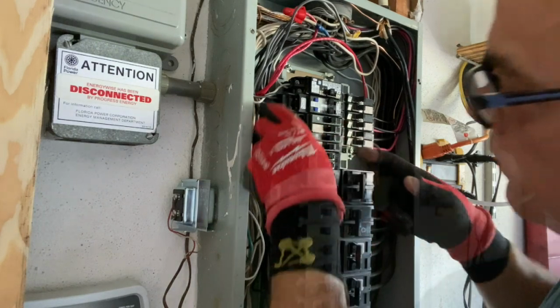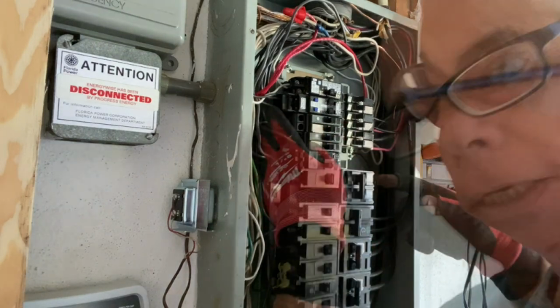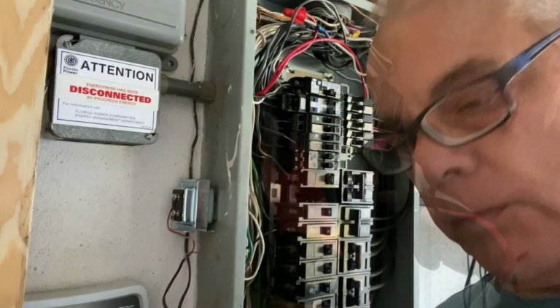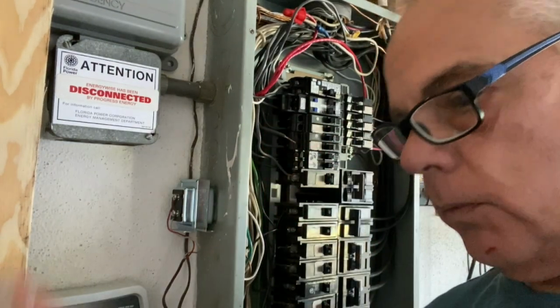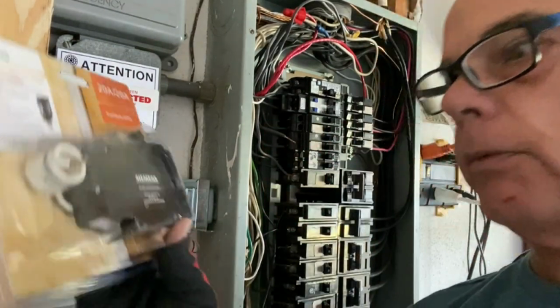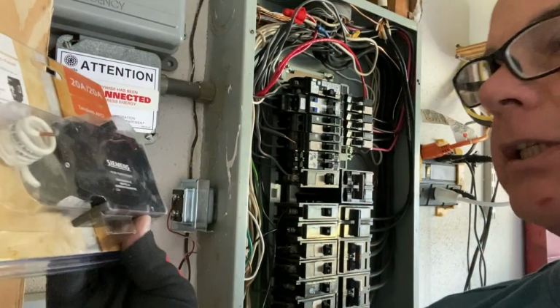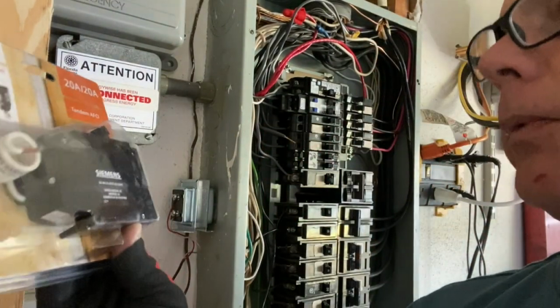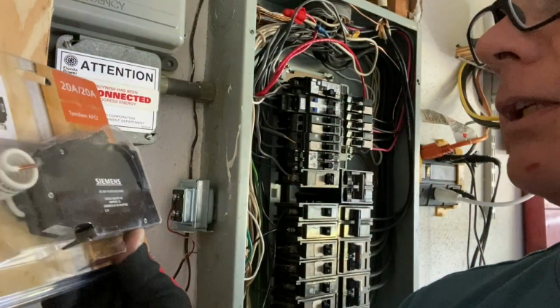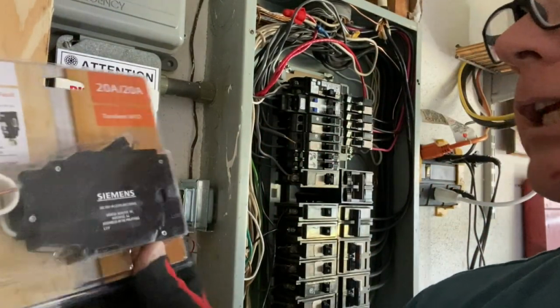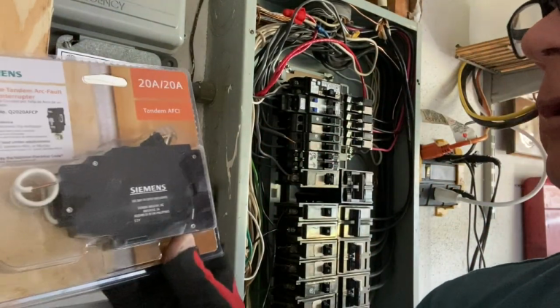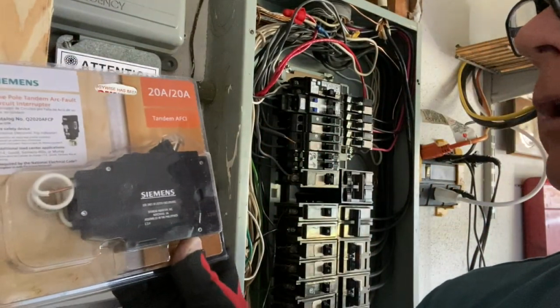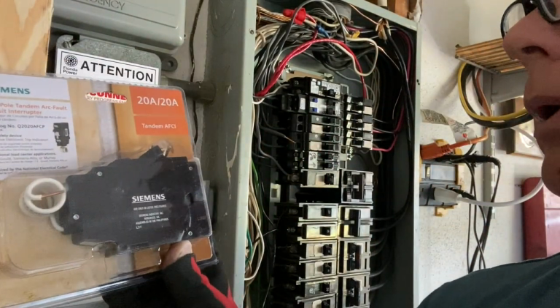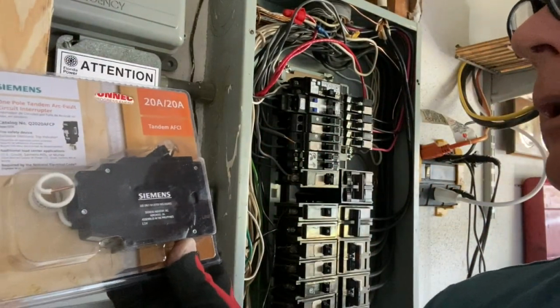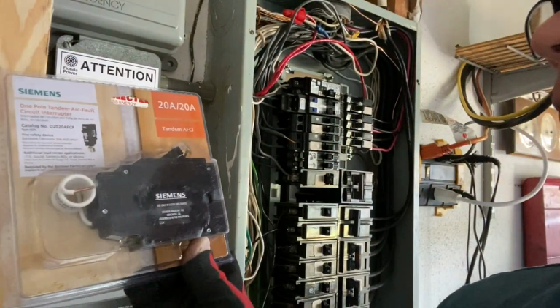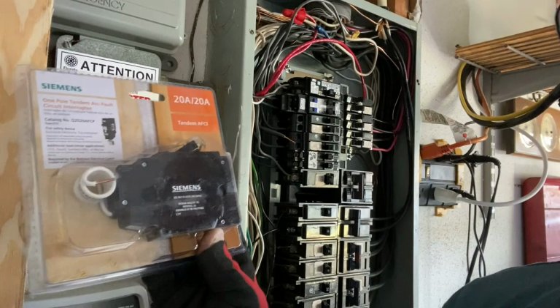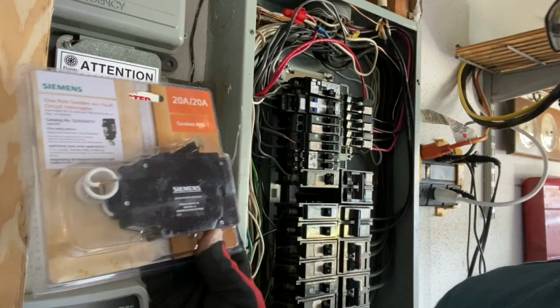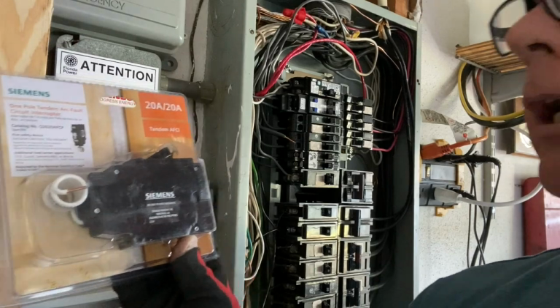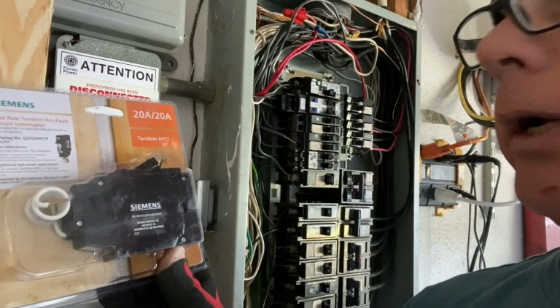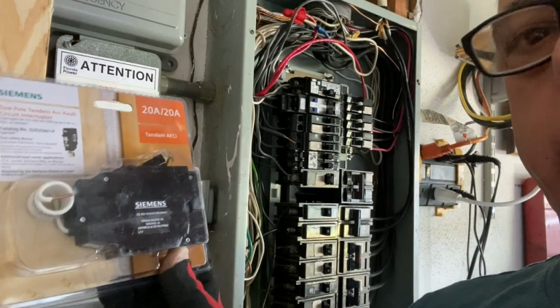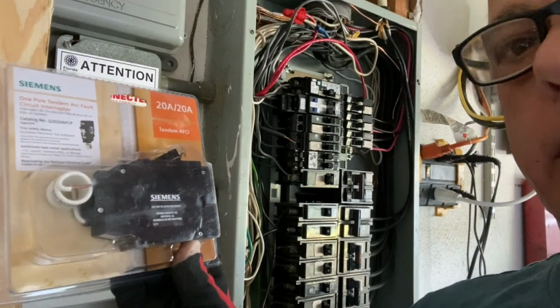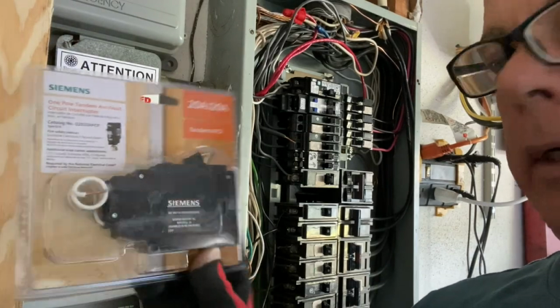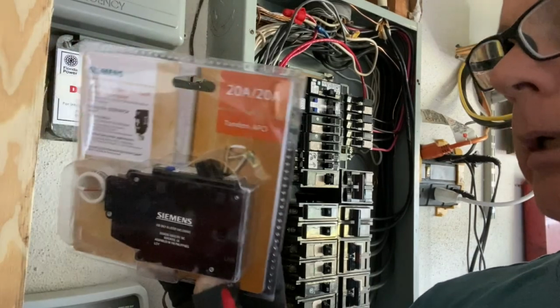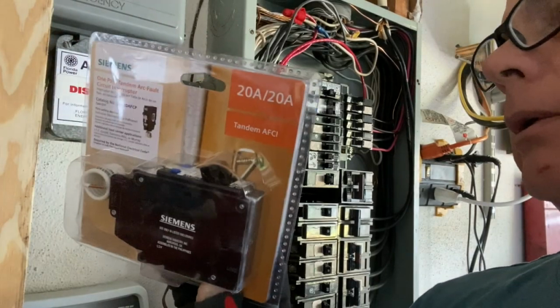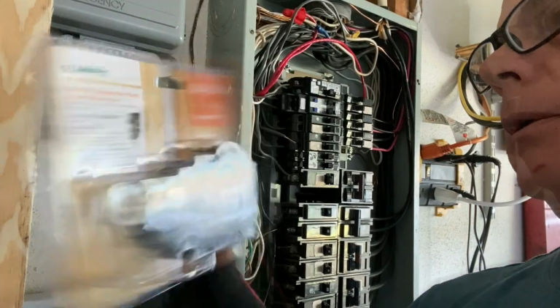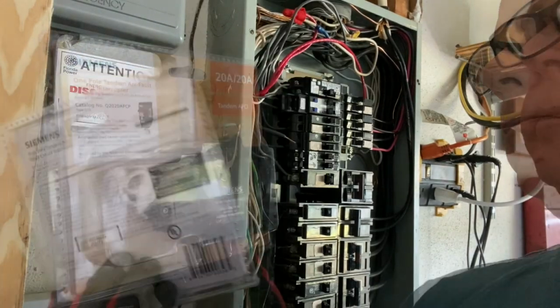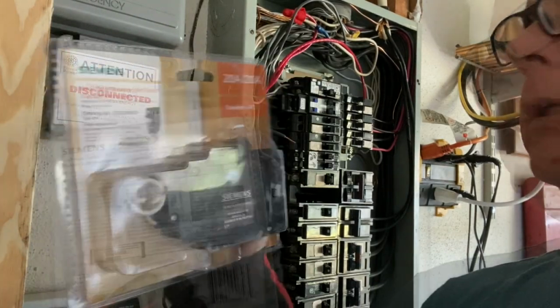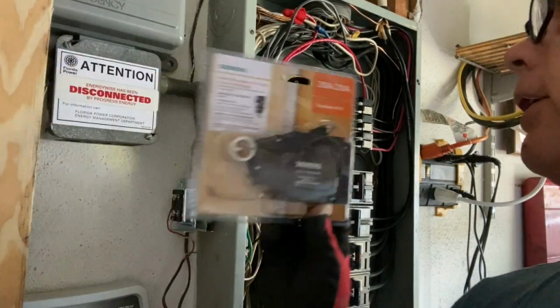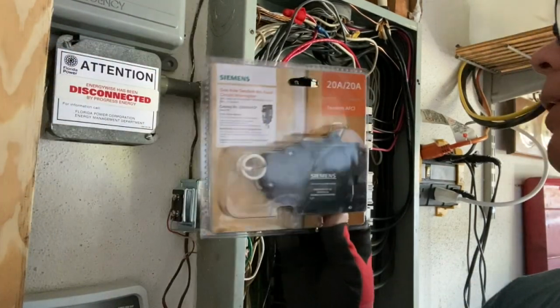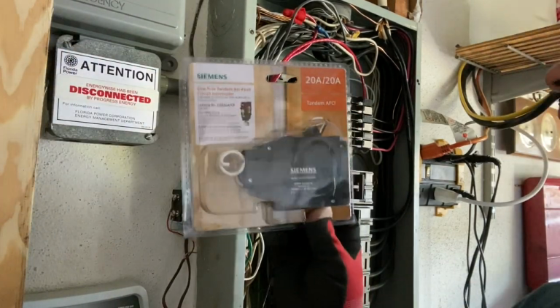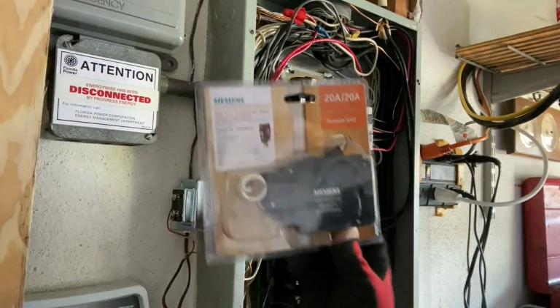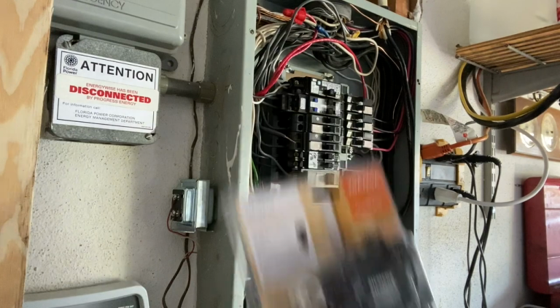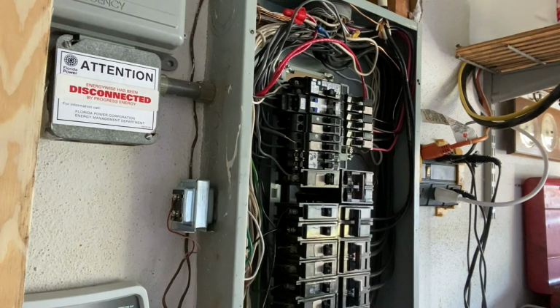Hey guys, if you're wondering what I'm replacing it with, it's a Siemens 2020 tandem AFCI breaker. It'll work with this box.